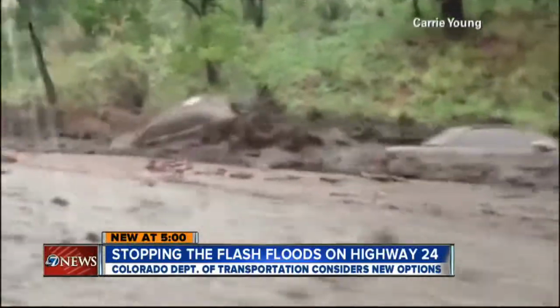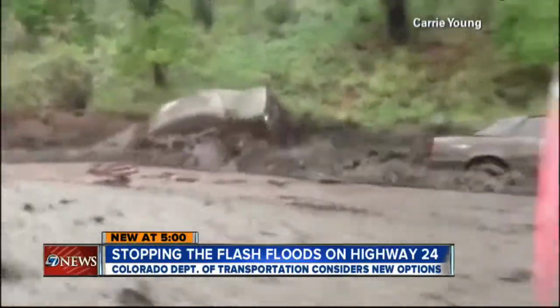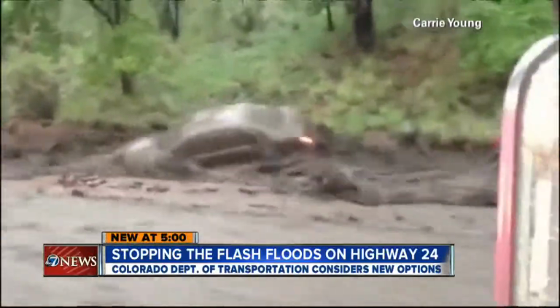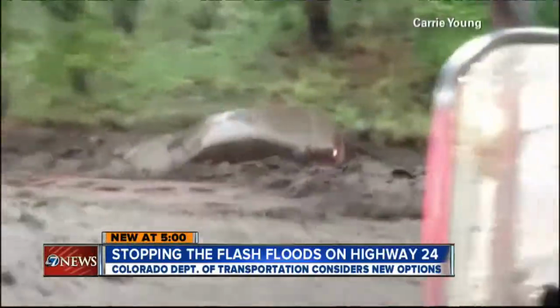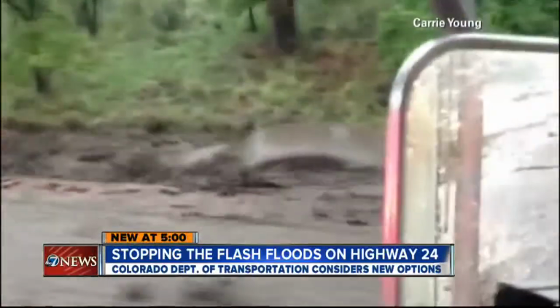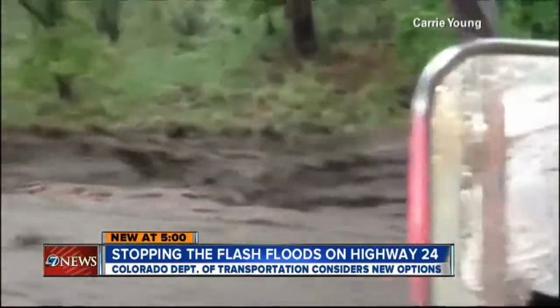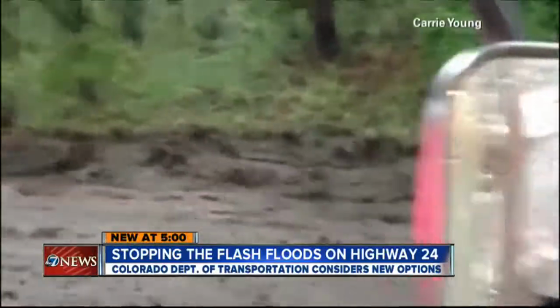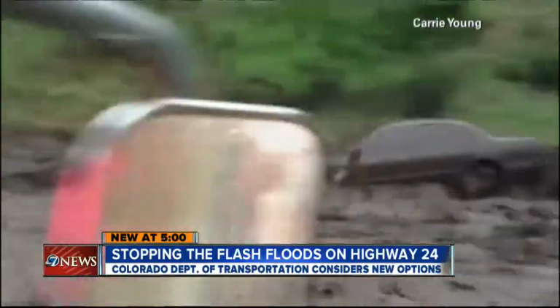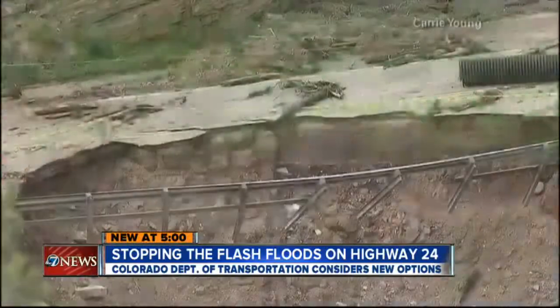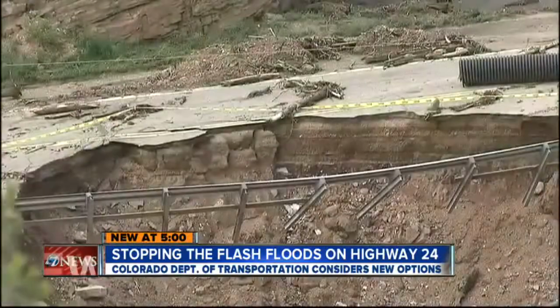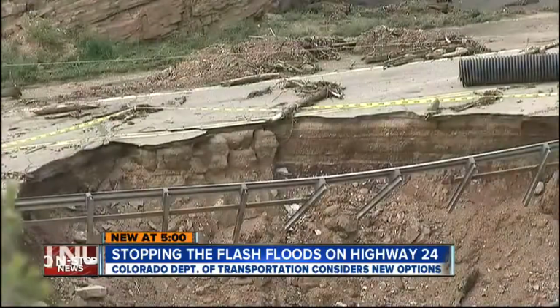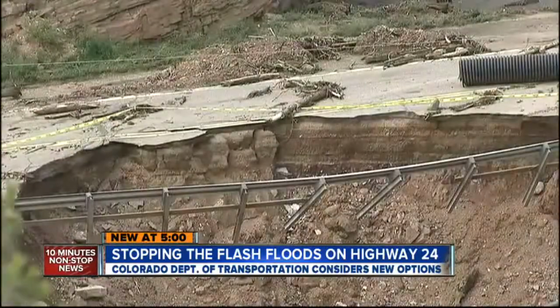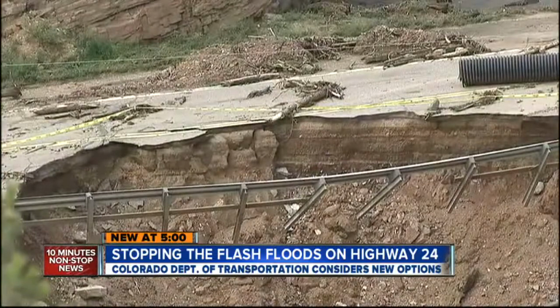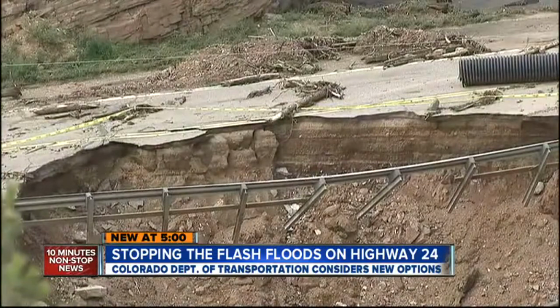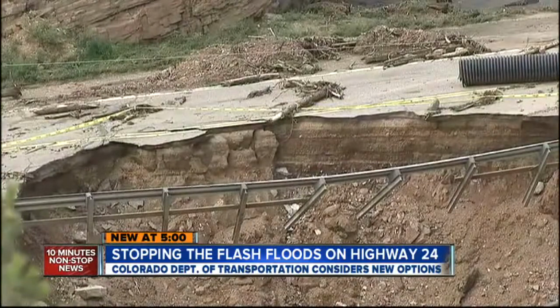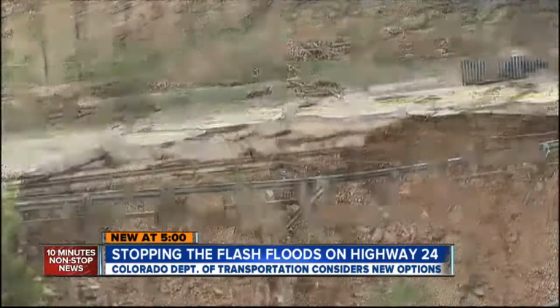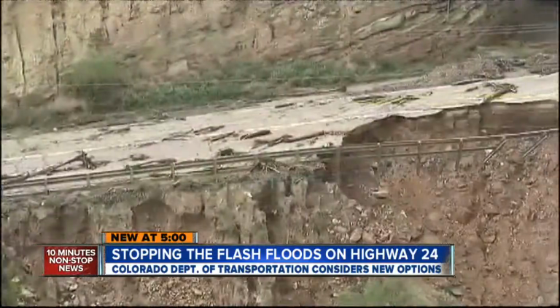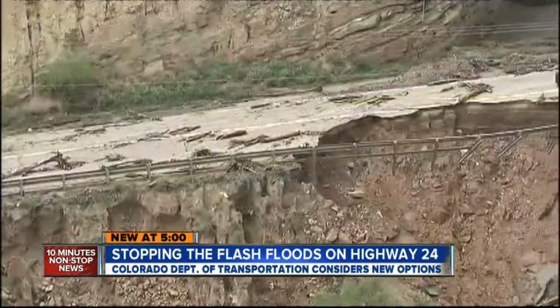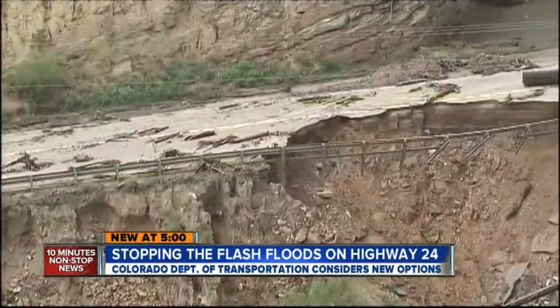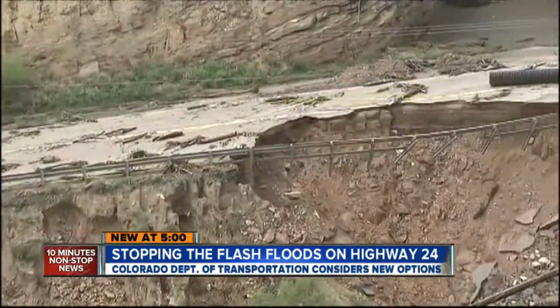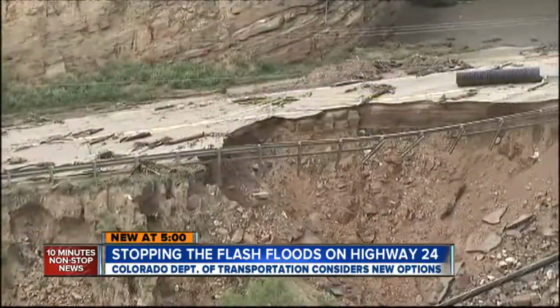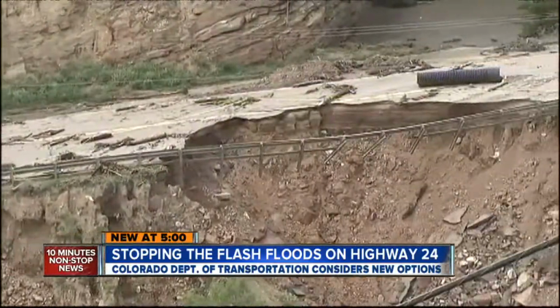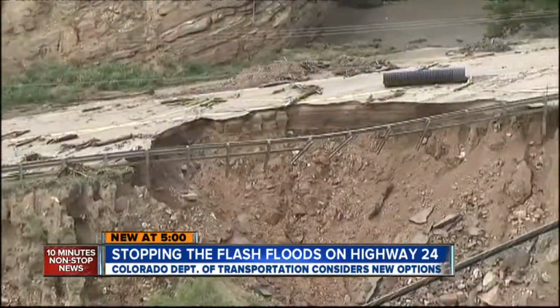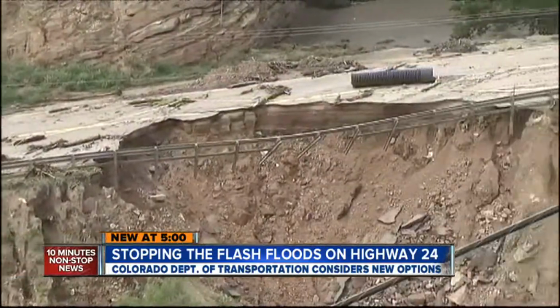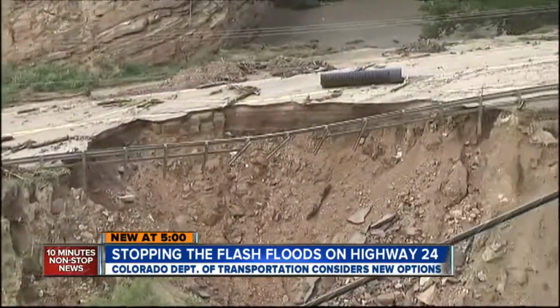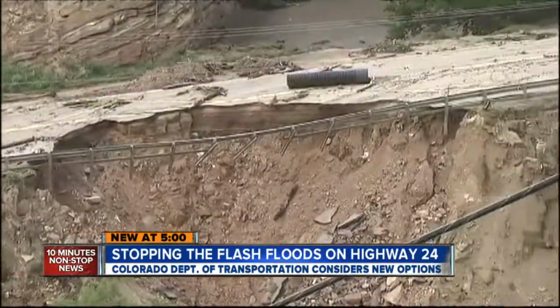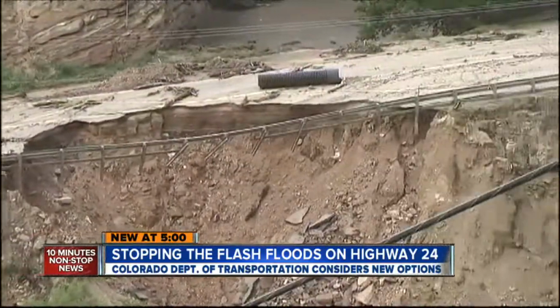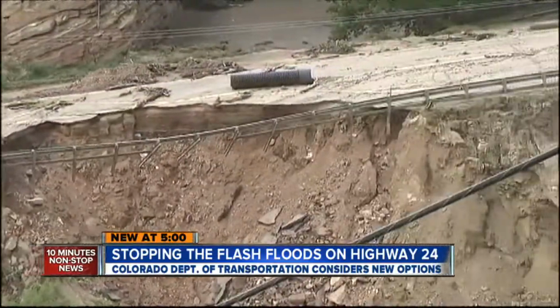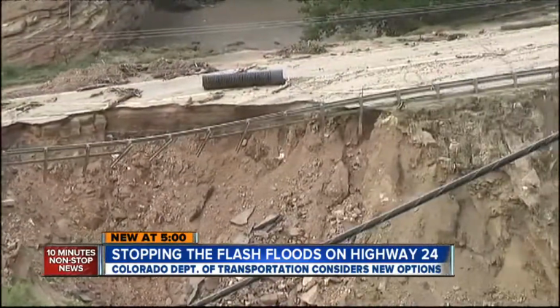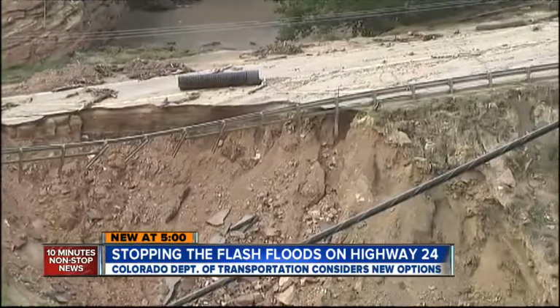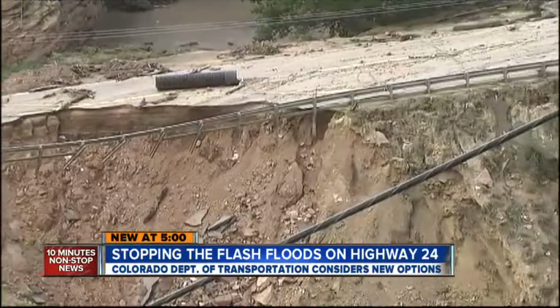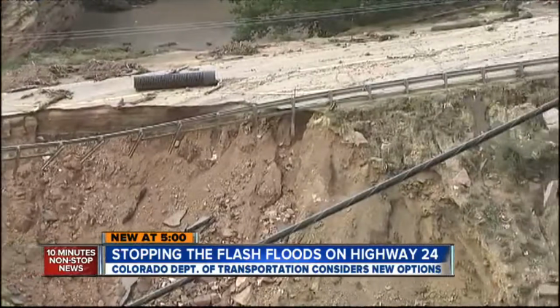Cars swept away by swift currents. A section of the Business Loop collapses. People in Manitou Springs are being told to brace themselves for debris-laden floods for the next 10 years.